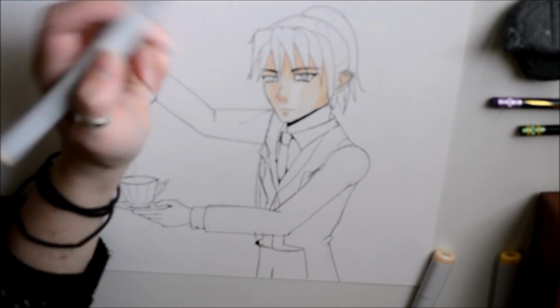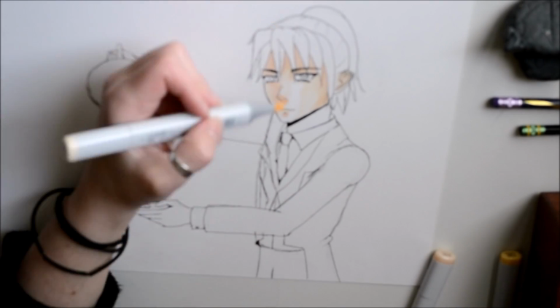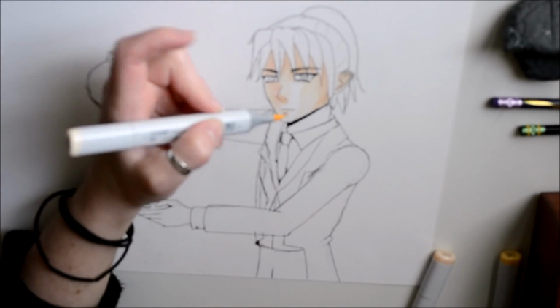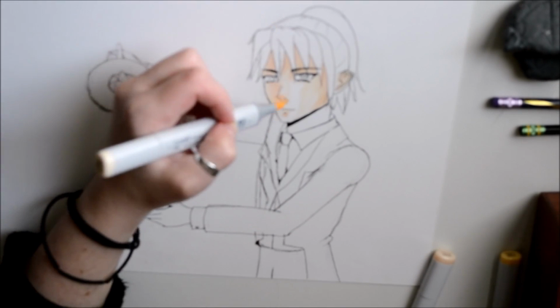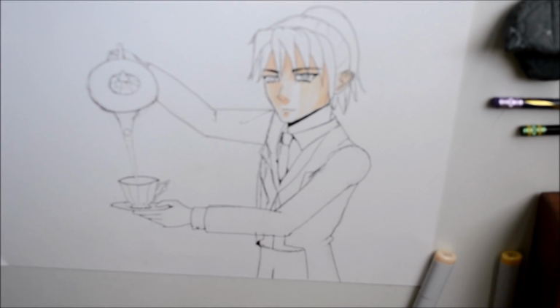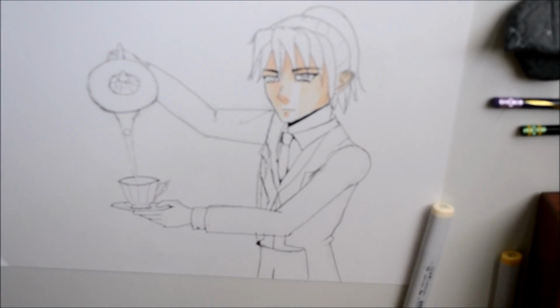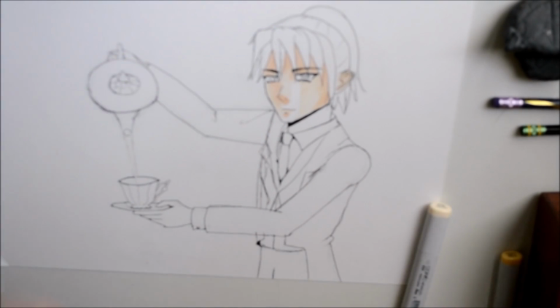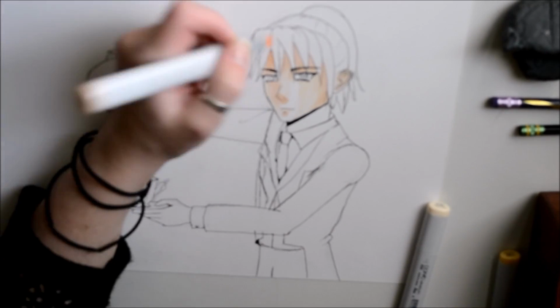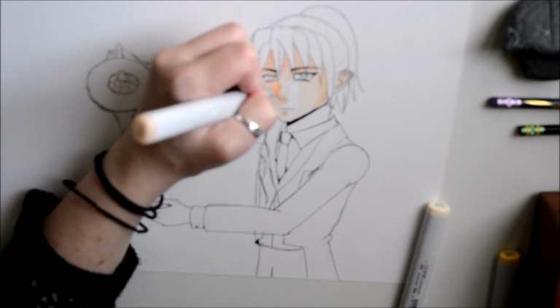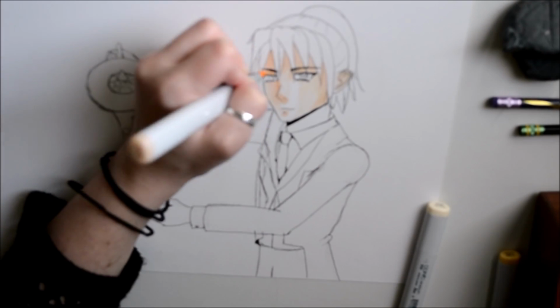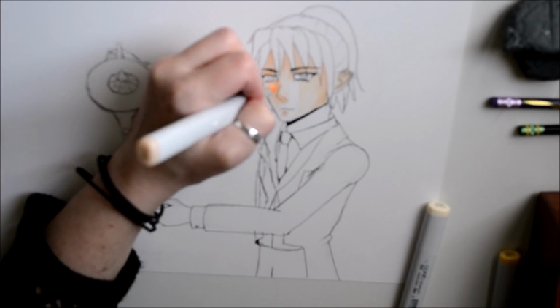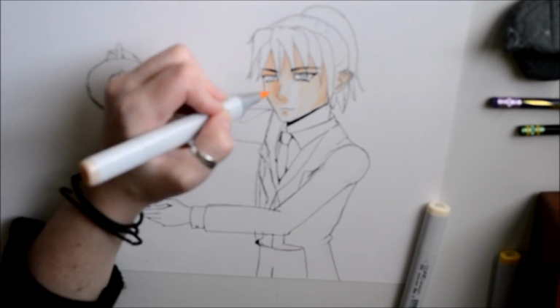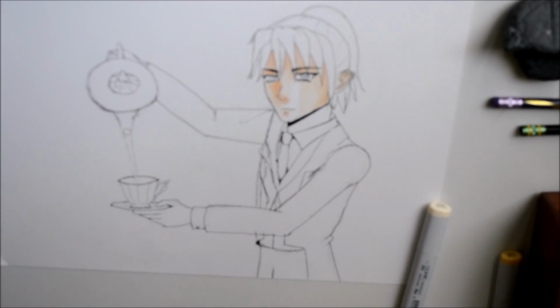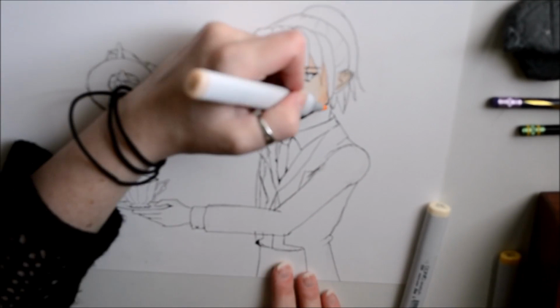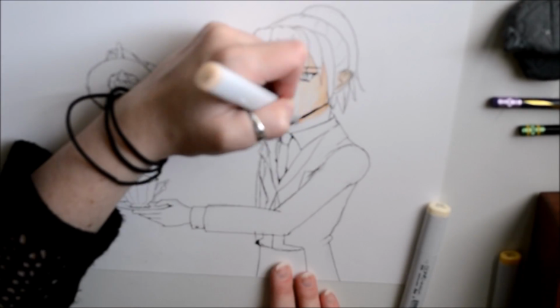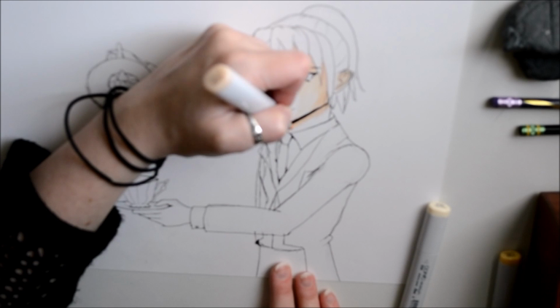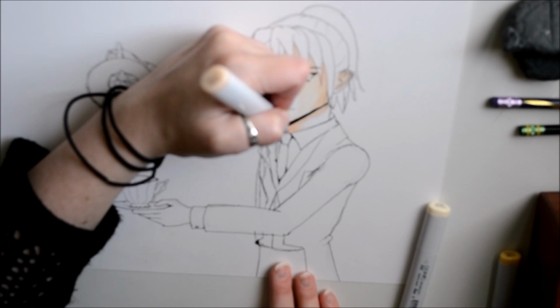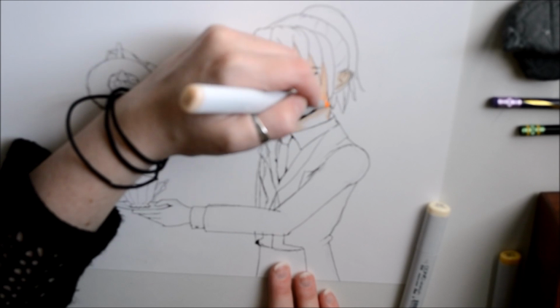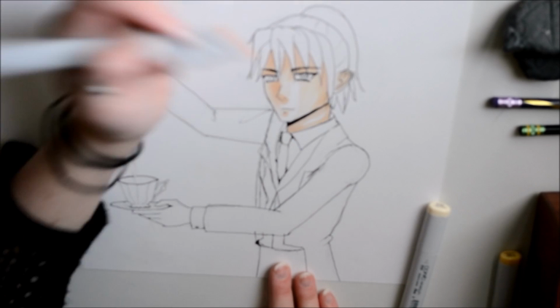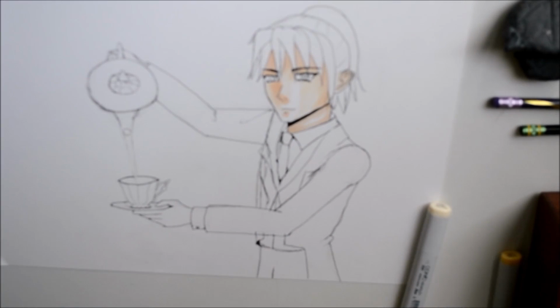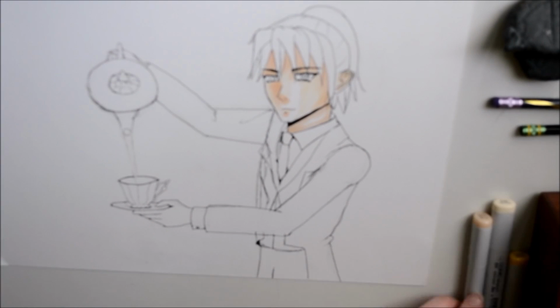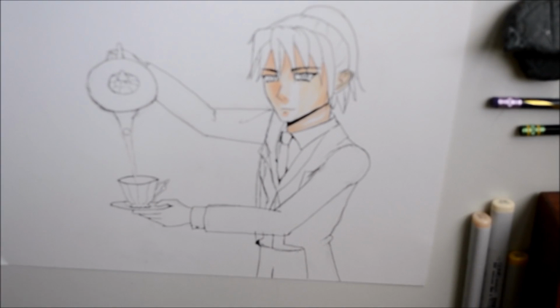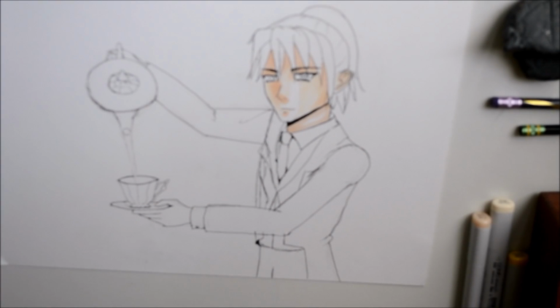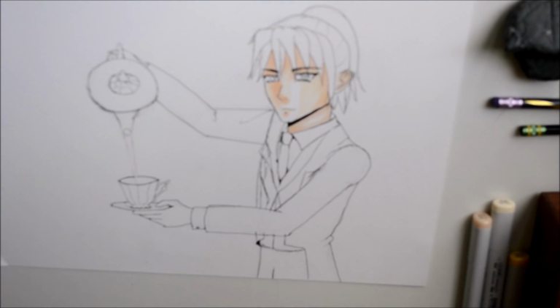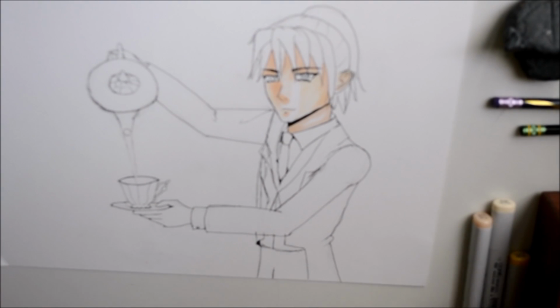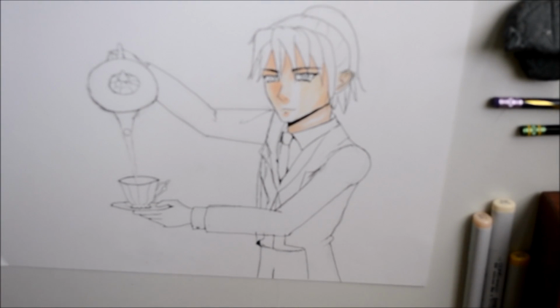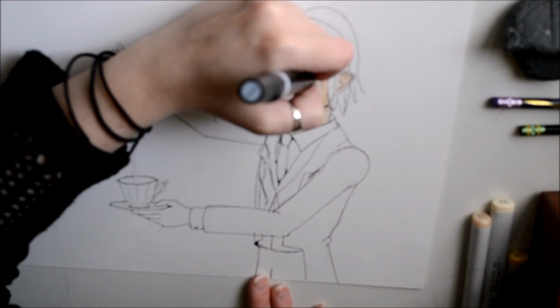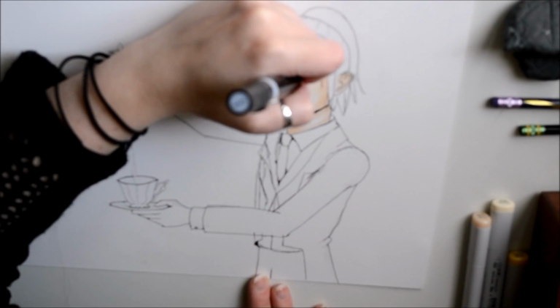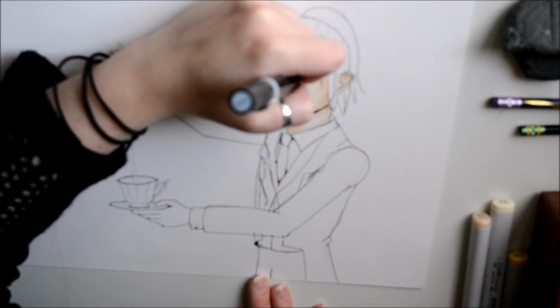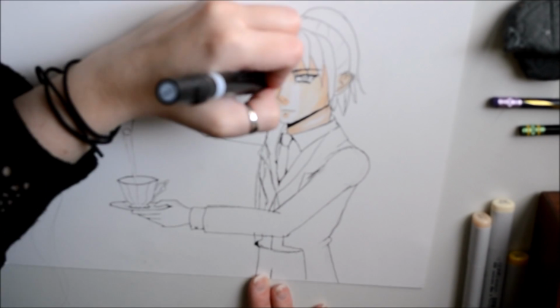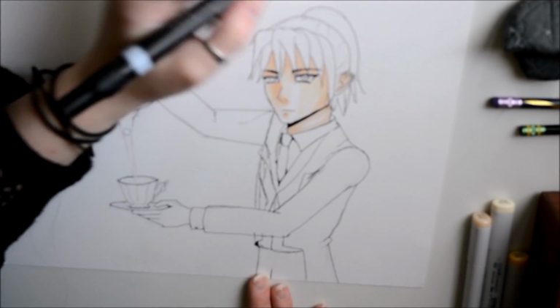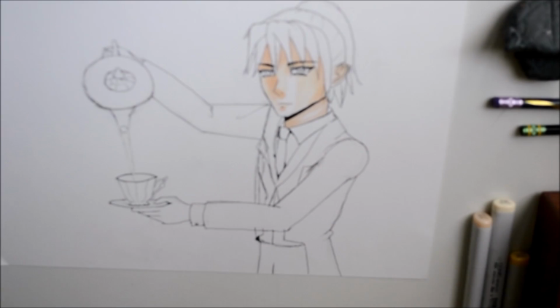They looked like they were wearing waistcoats, so she wanted me to draw him wearing a waistcoat. Therefore I decided to make him a butler figure.